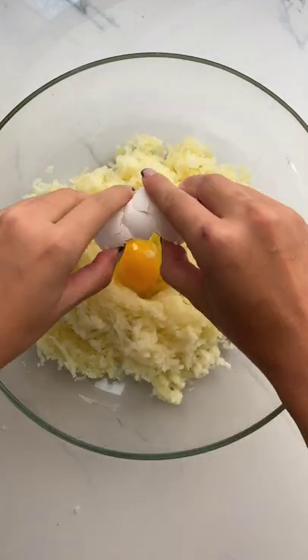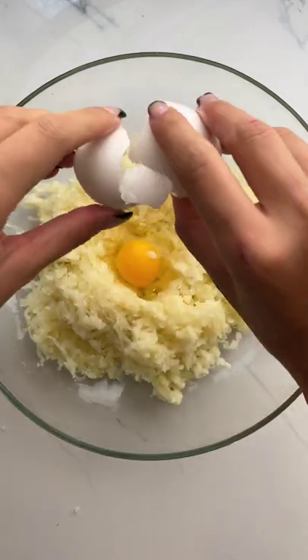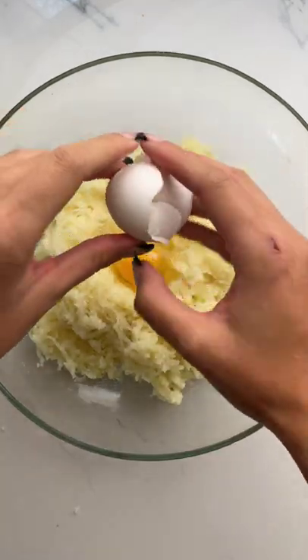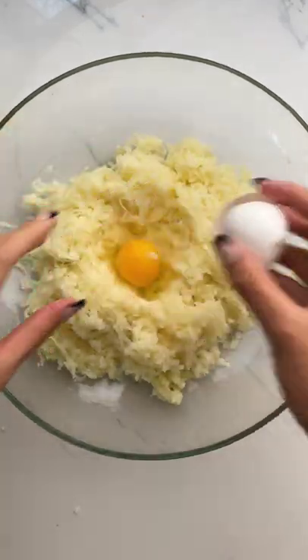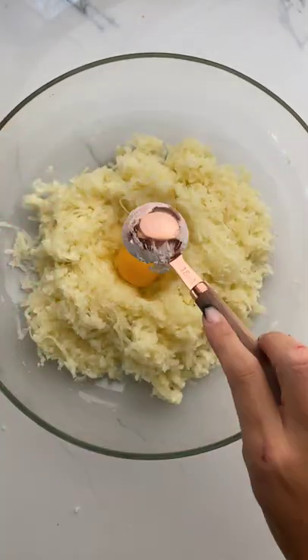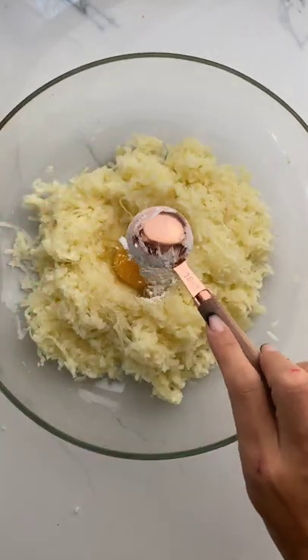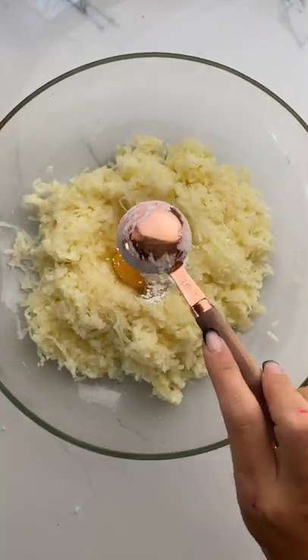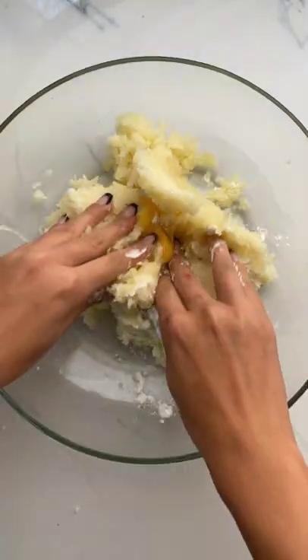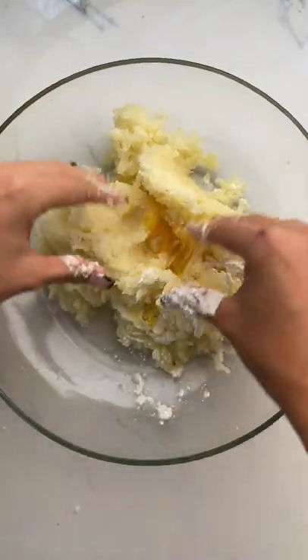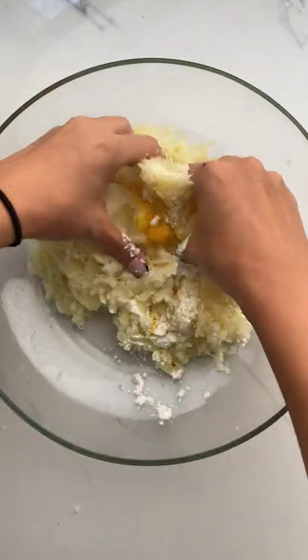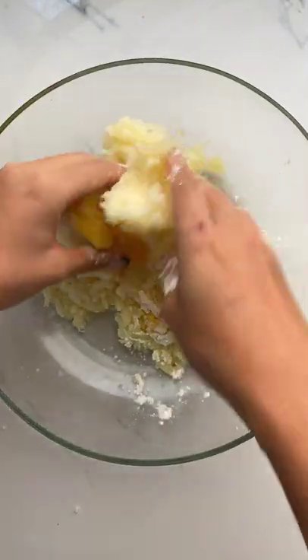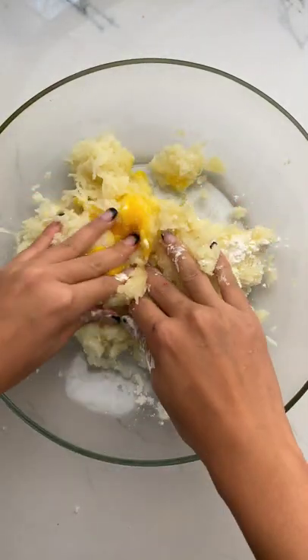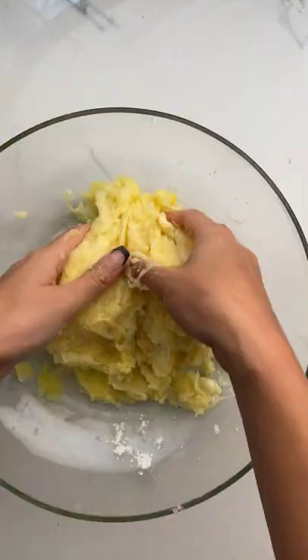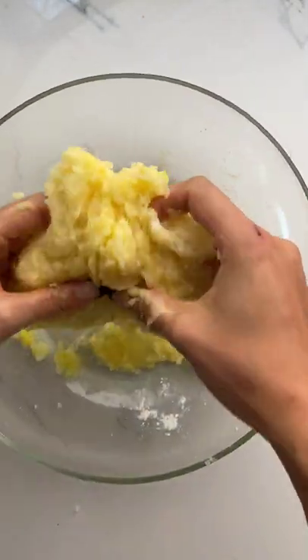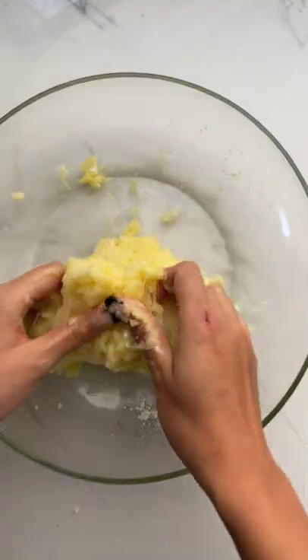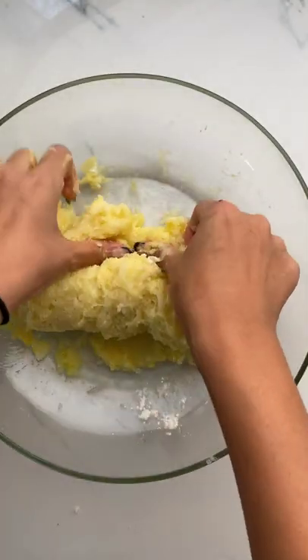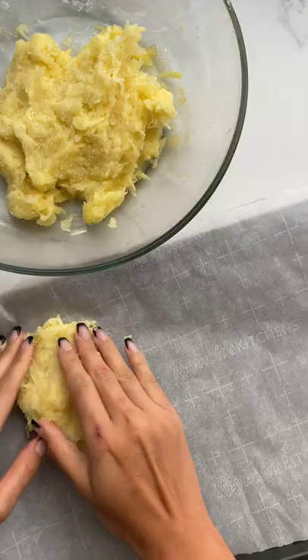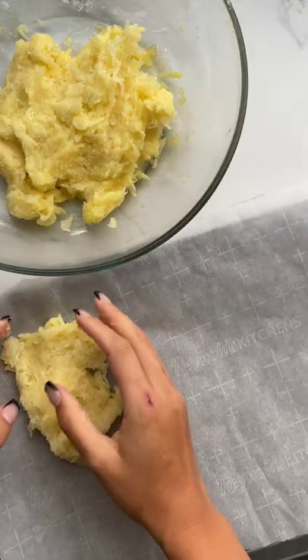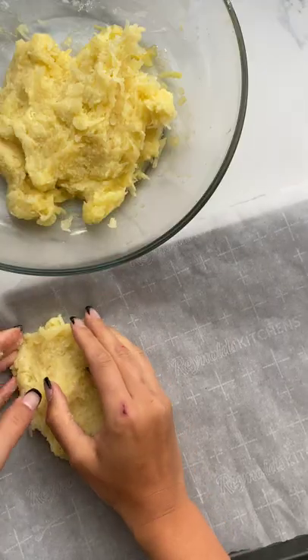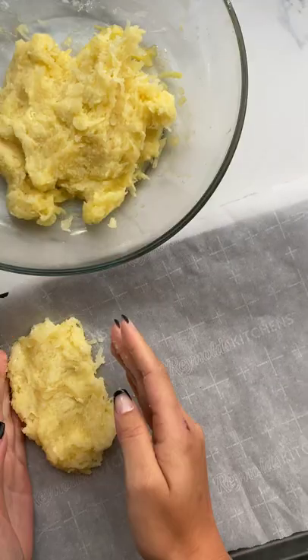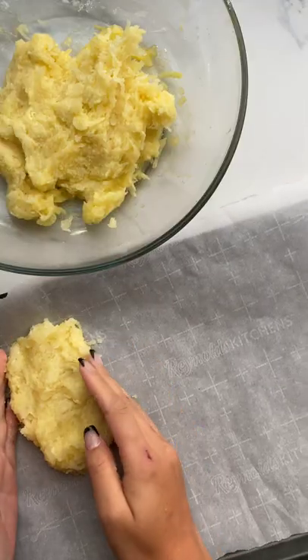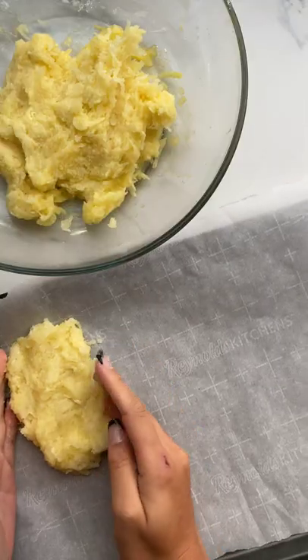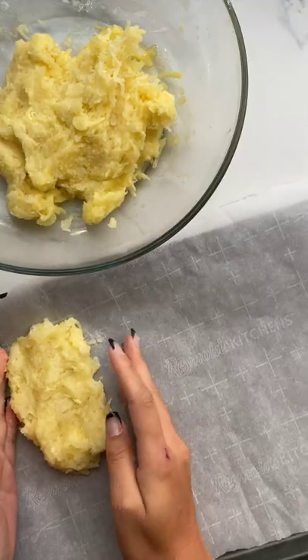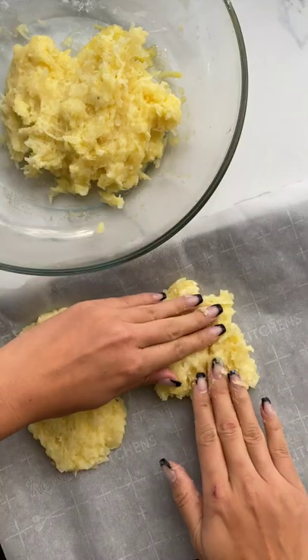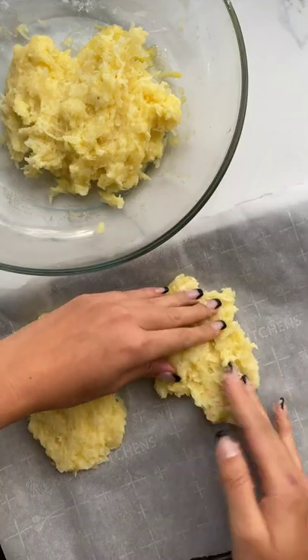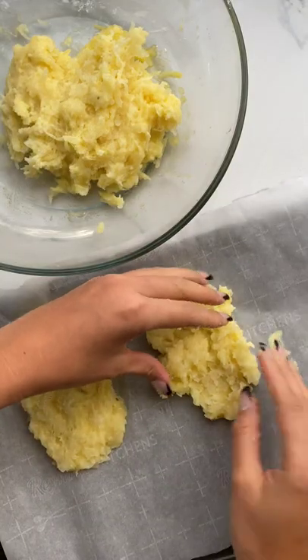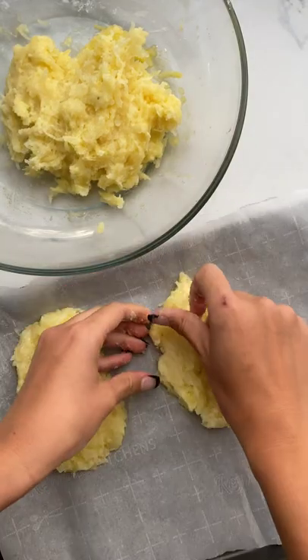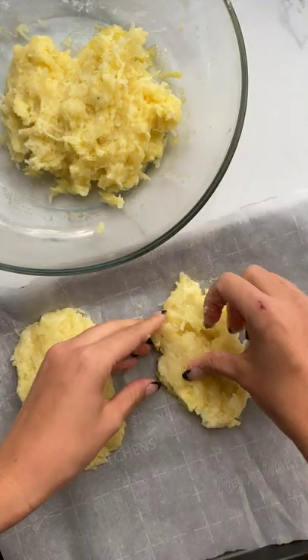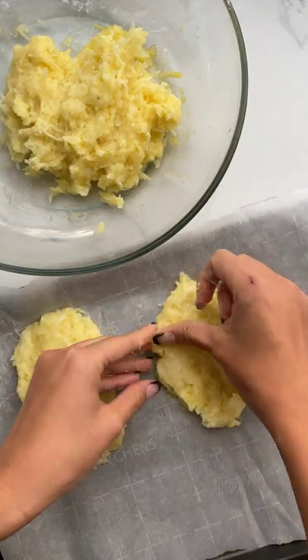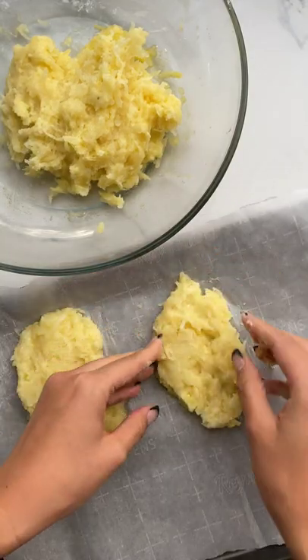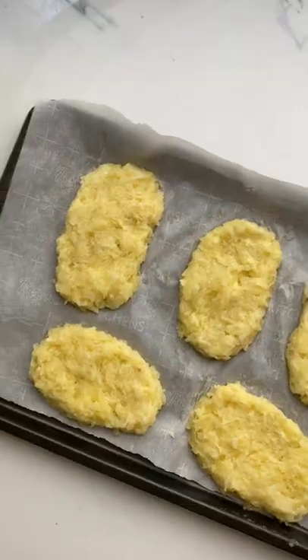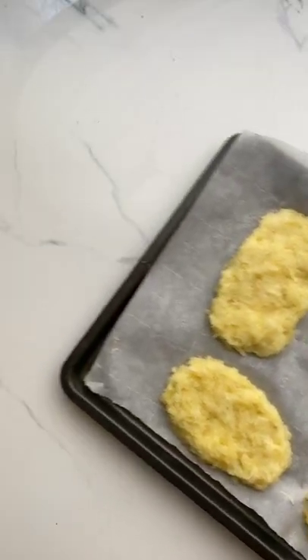We're going to grate the potatoes, then add one egg and one tablespoon of cornstarch. Give these a mix and we're going to form our hash brown shapes. Then we're going to put them in the freezer for about 45 minutes.